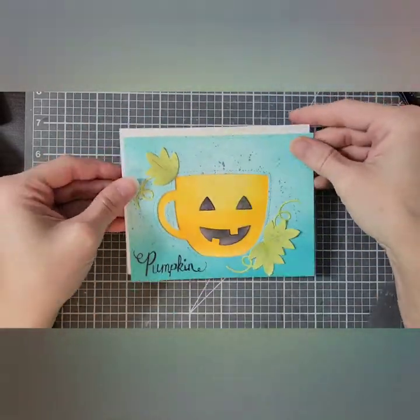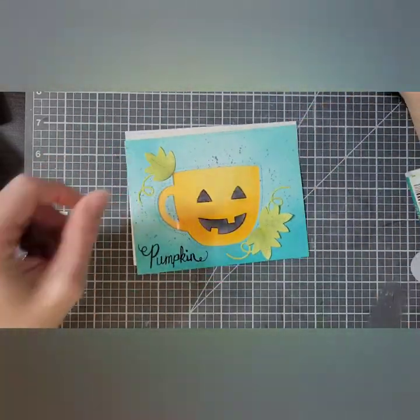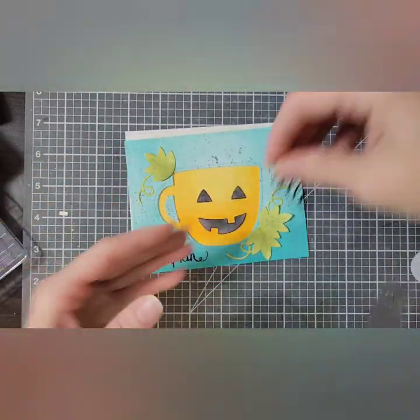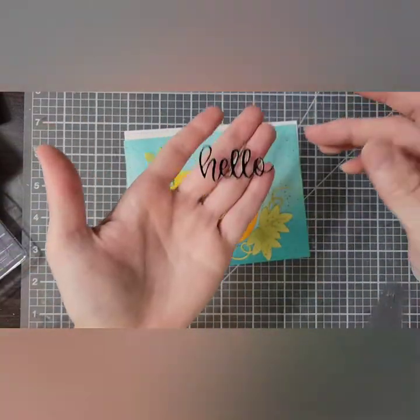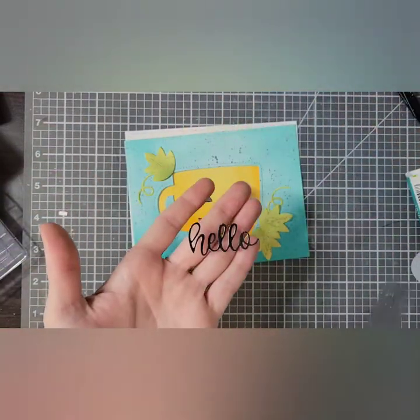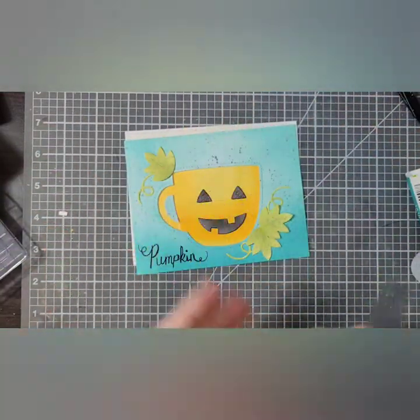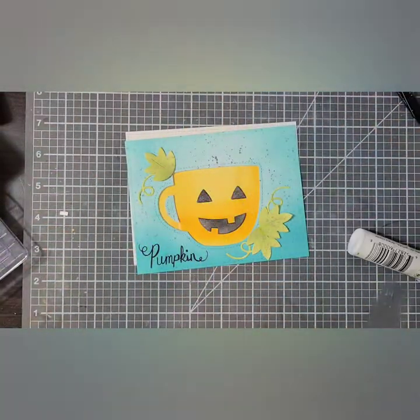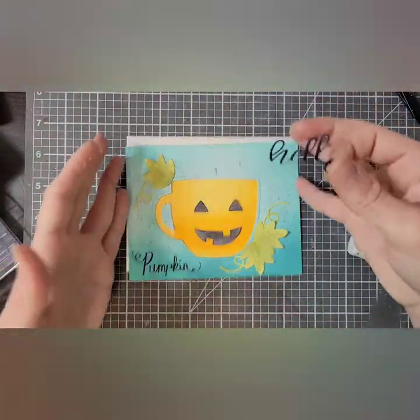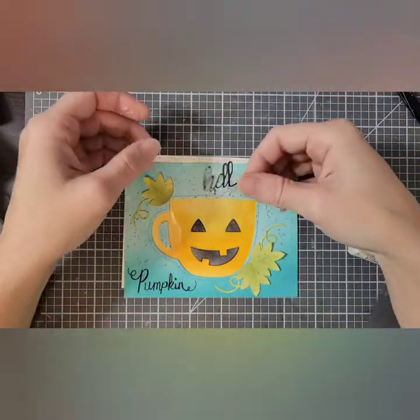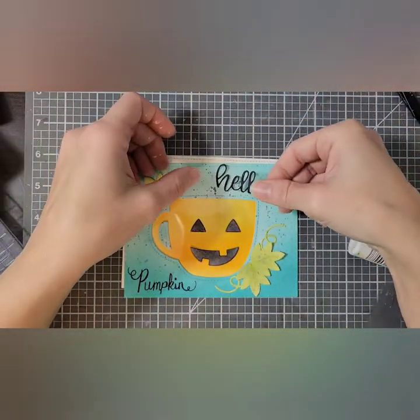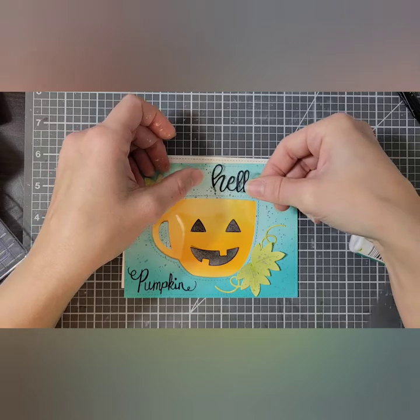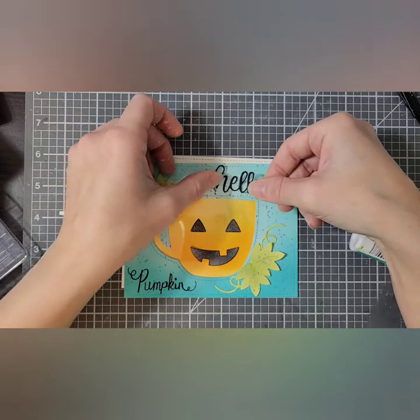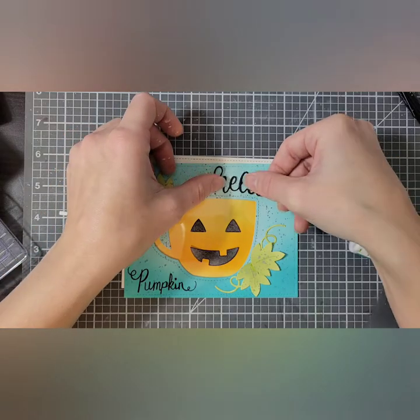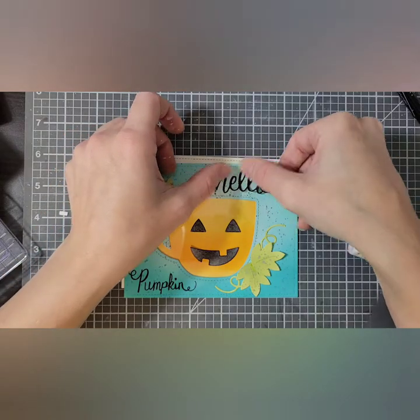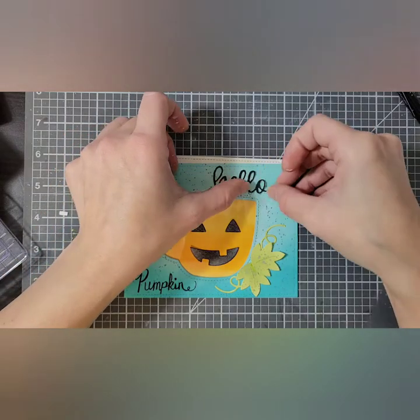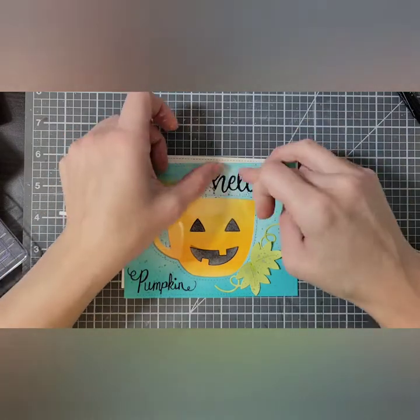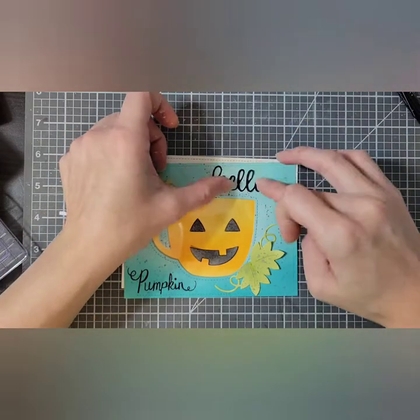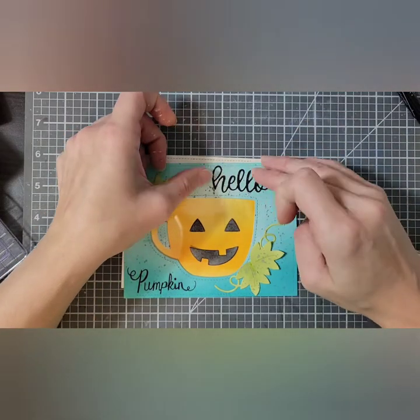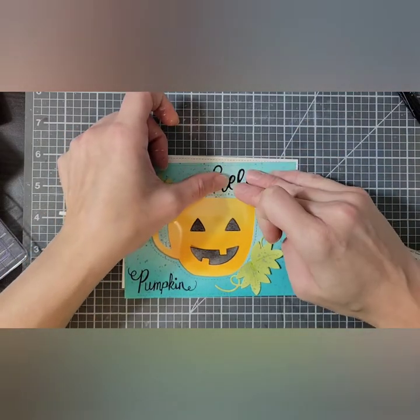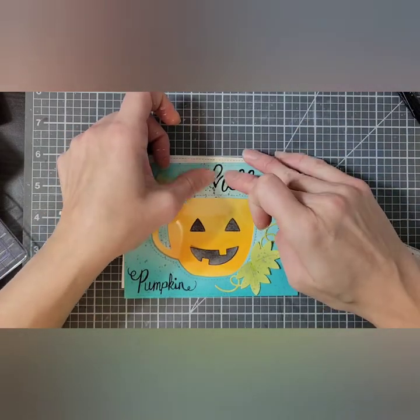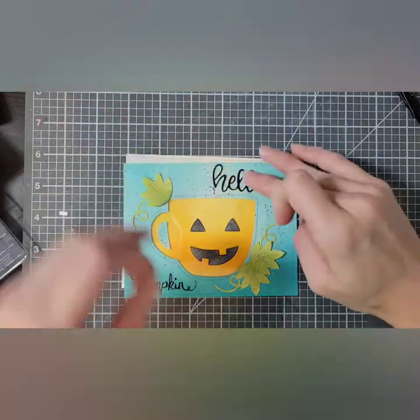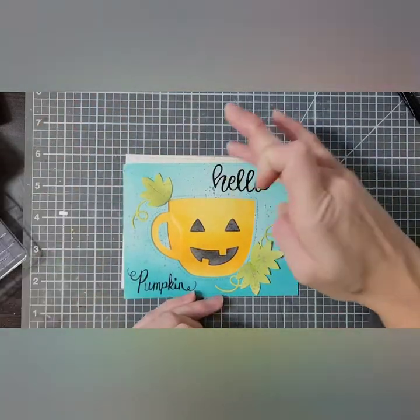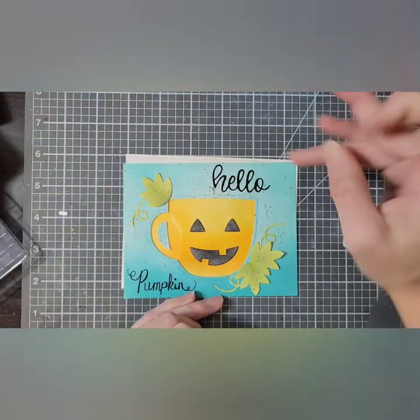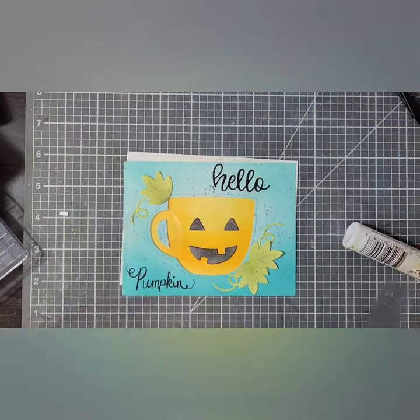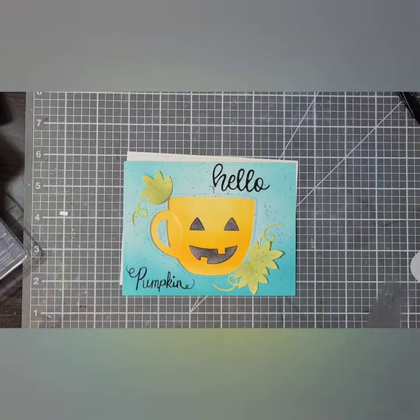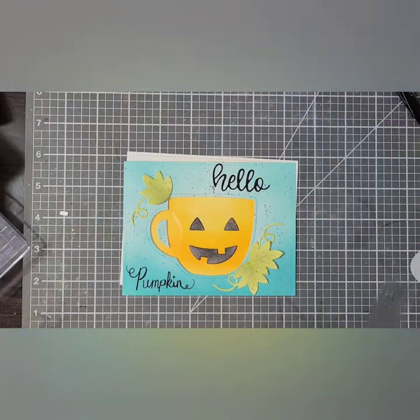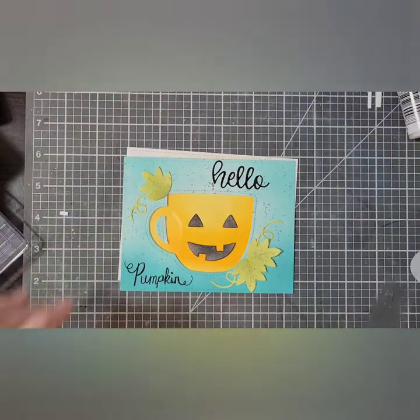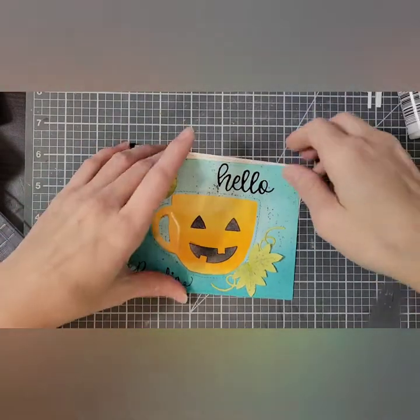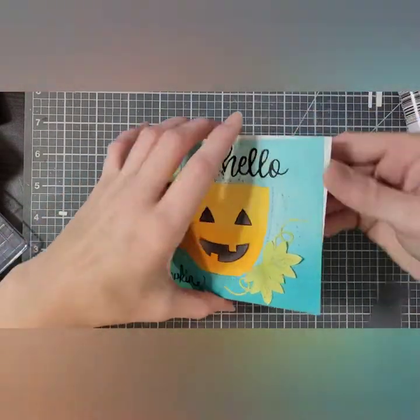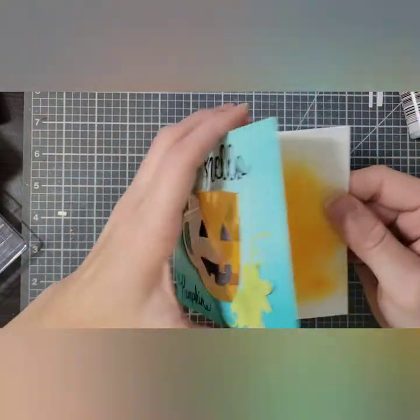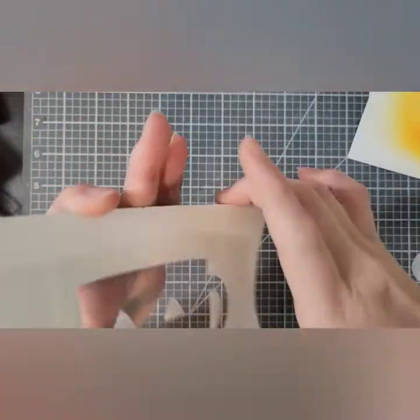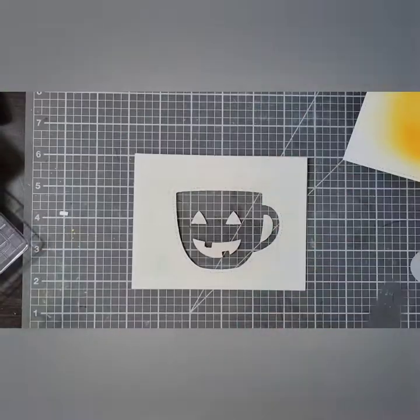For the rest of my sentiment I have this little hello die cut piece — I think this is from Trinity Stamps — and I have colored it black with the same marker I used to do my lettering, and I have glued that in place.